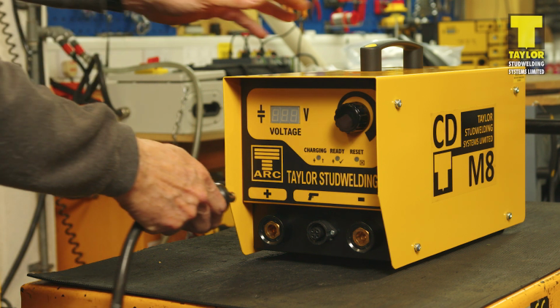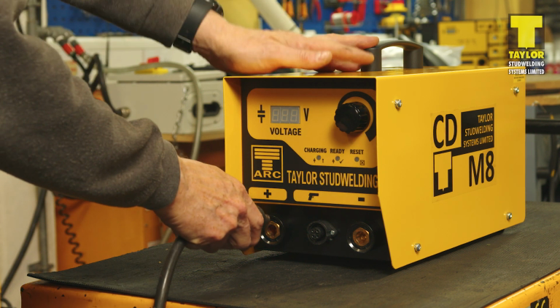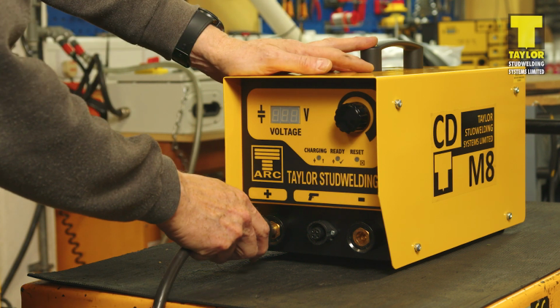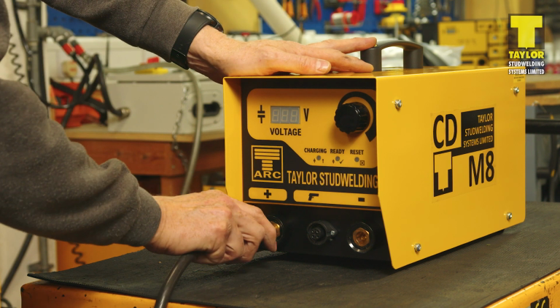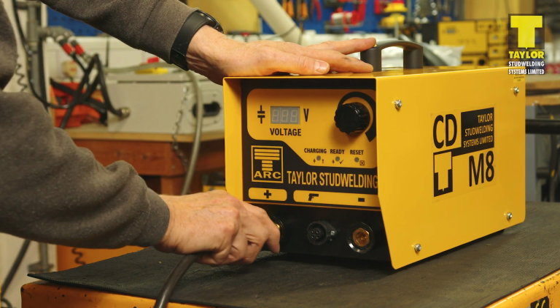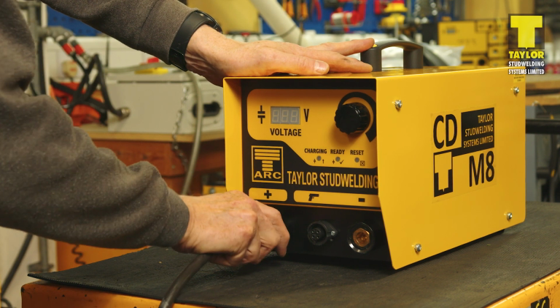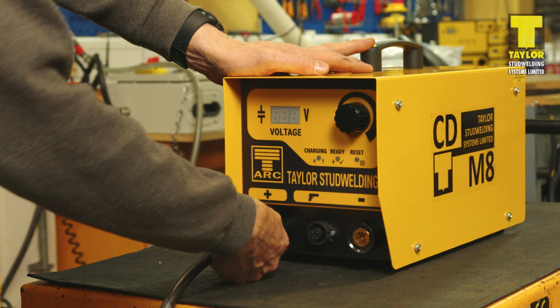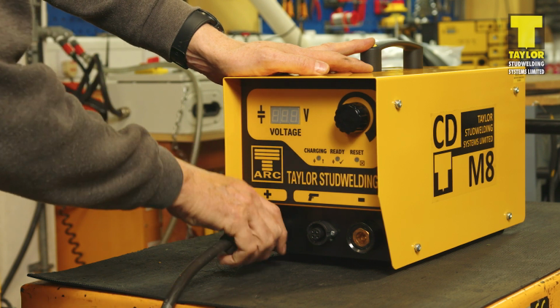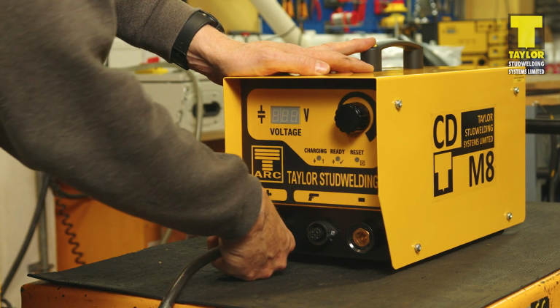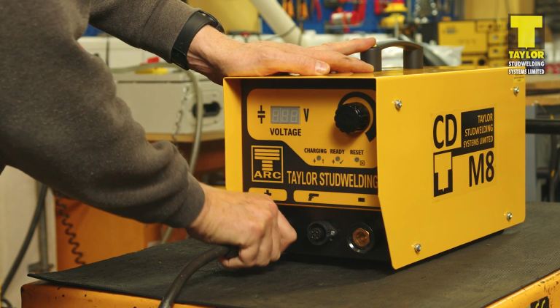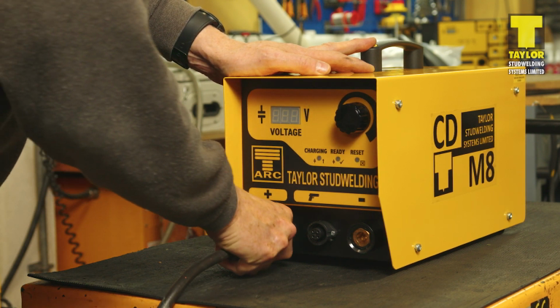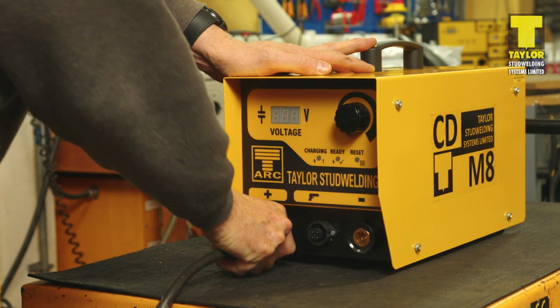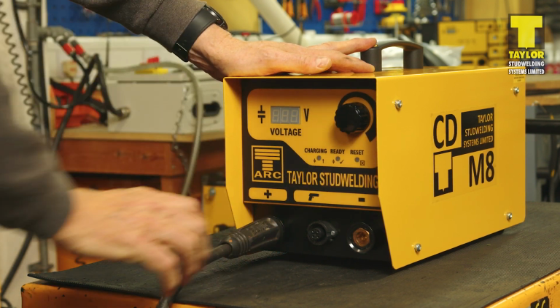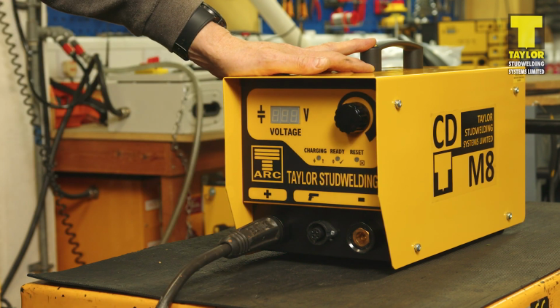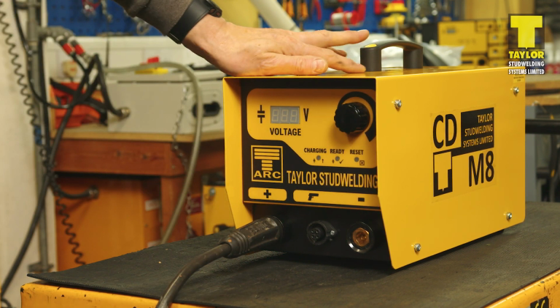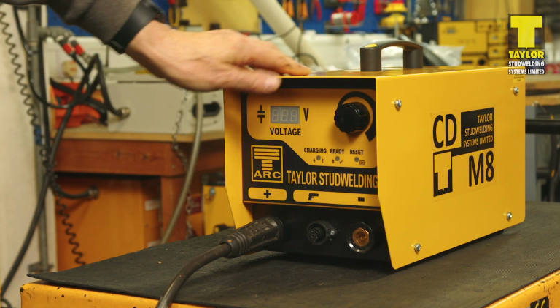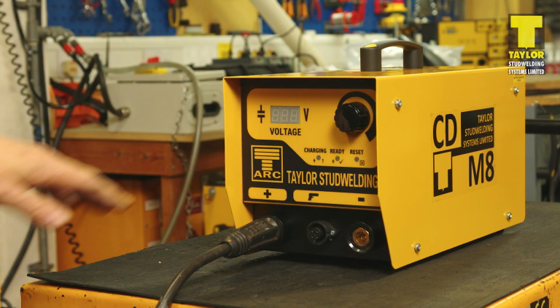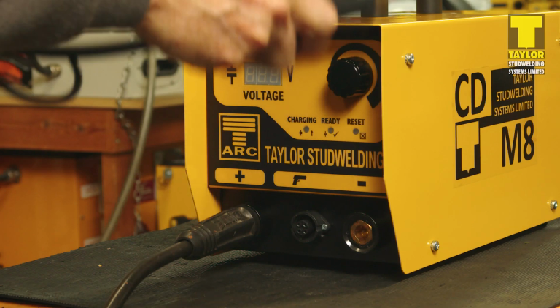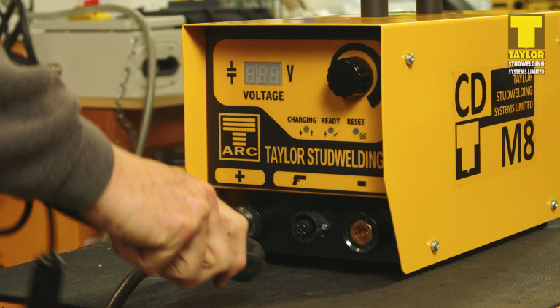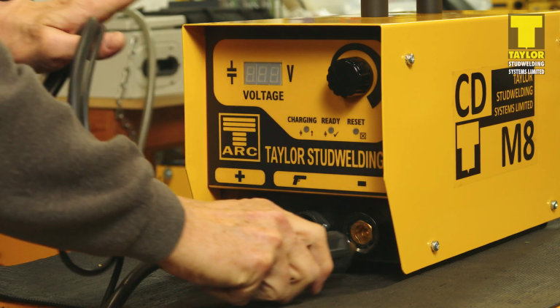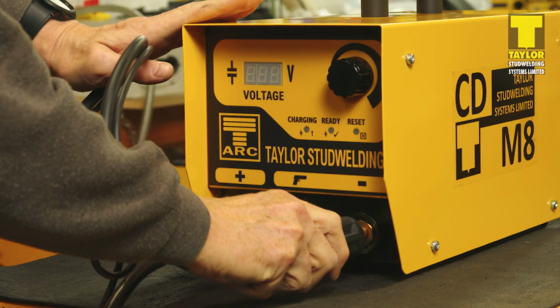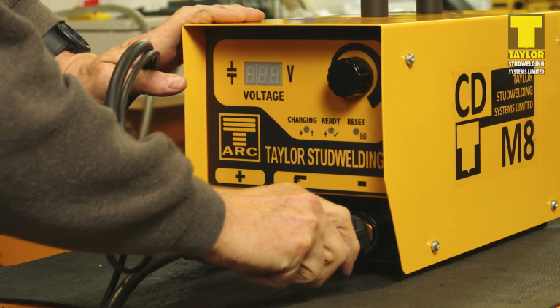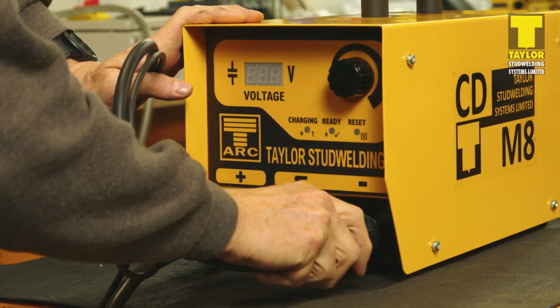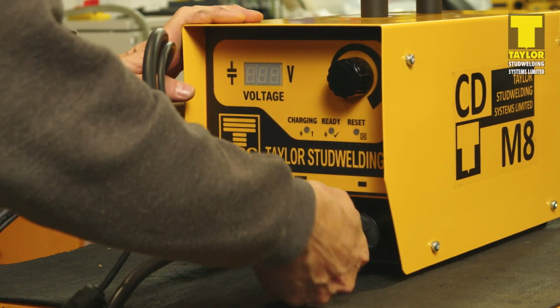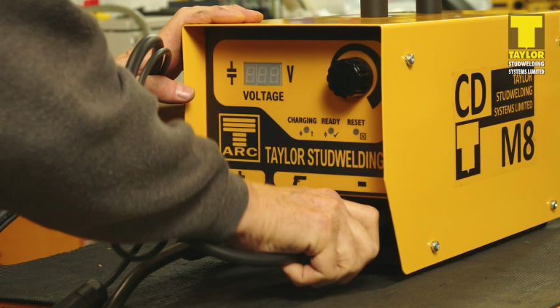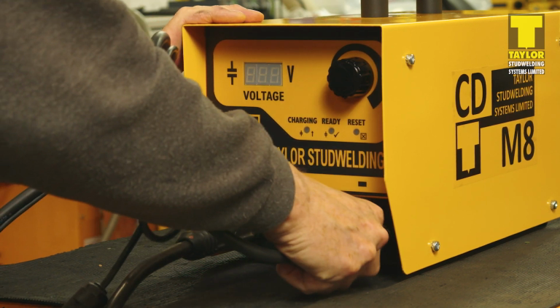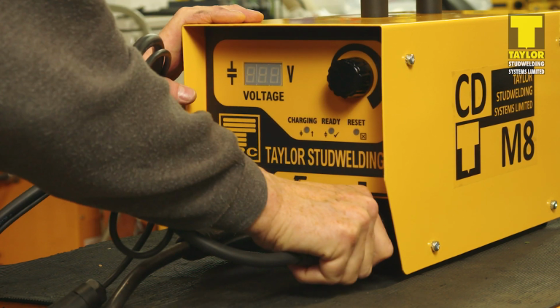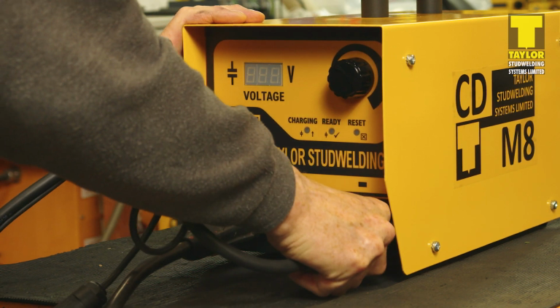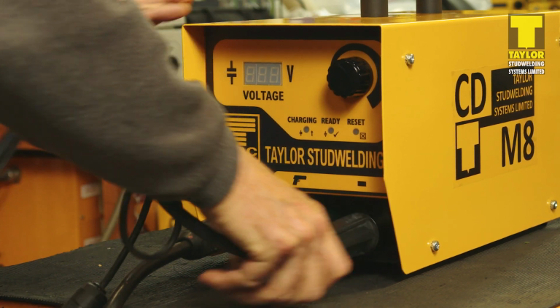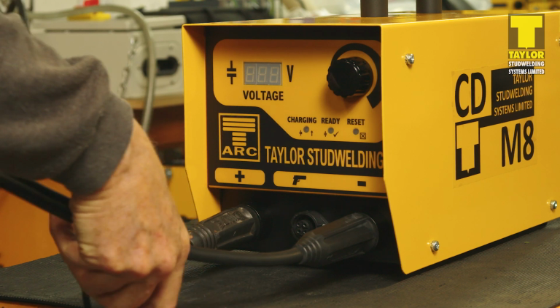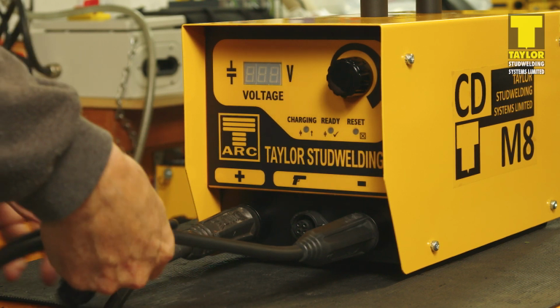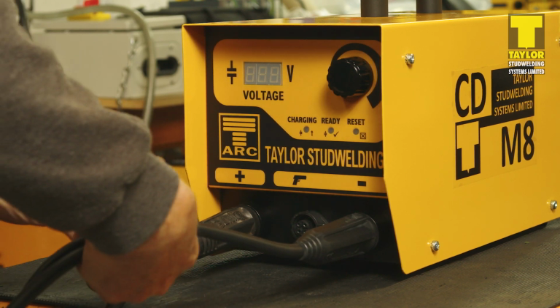Having set up the controller in an appropriate location and connected it to a suitable main supply, connect the welding earth cable to the controller, insert the plug and twist until it locks. Next, connect the welding pistol. Again twist the welding plug until it locks.